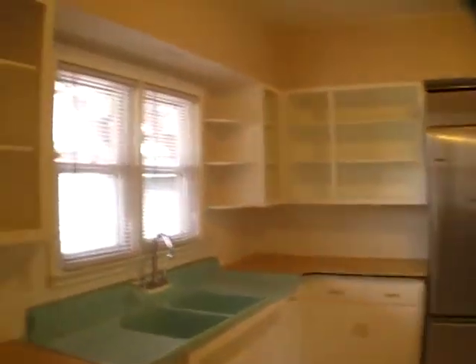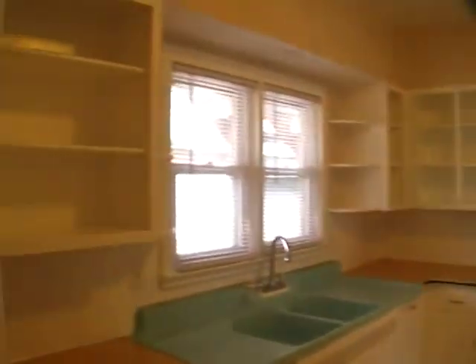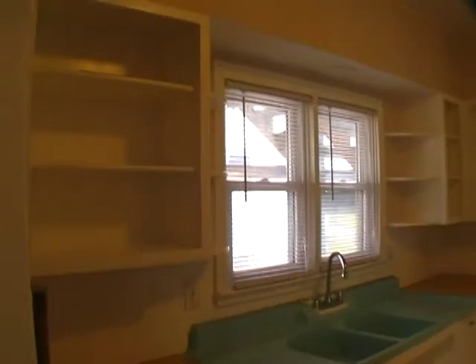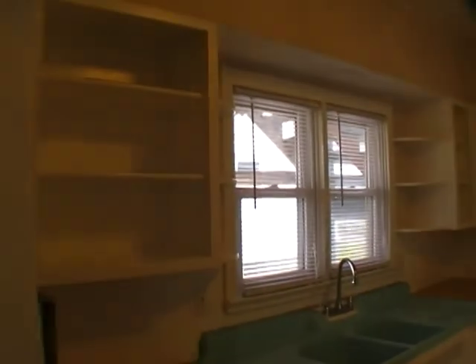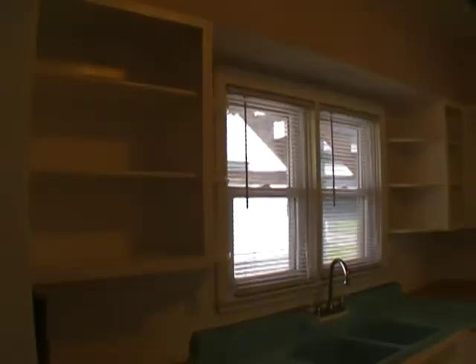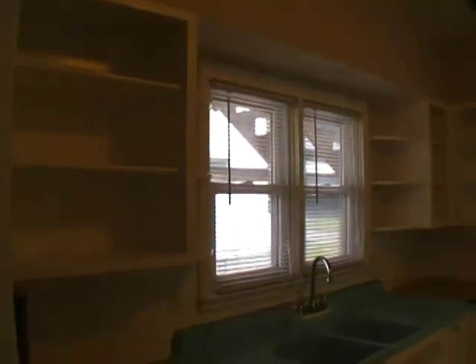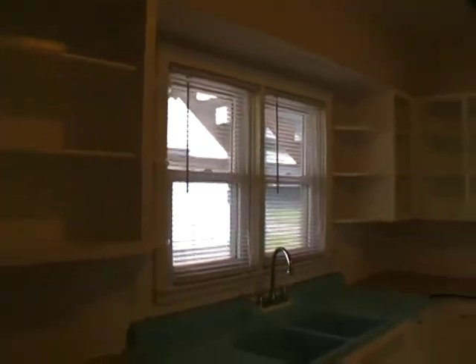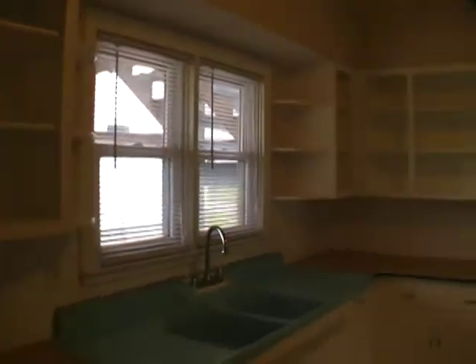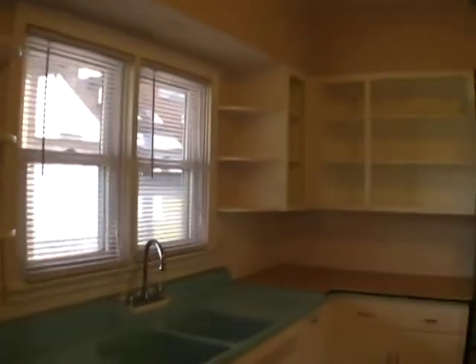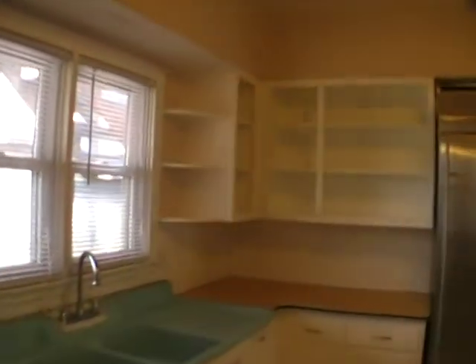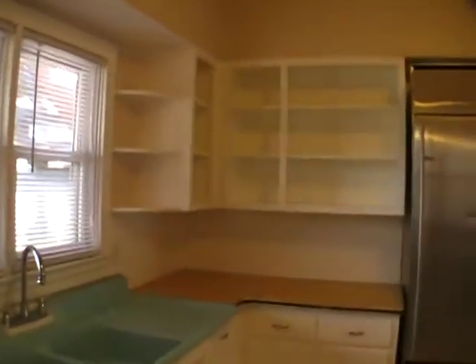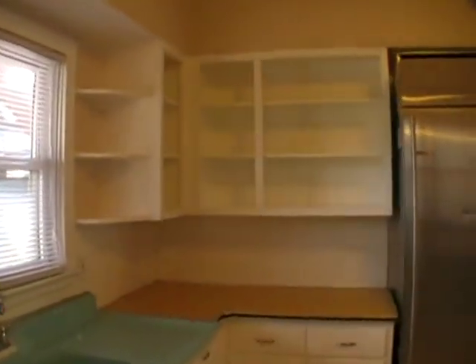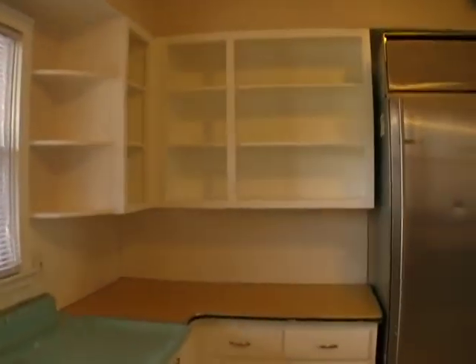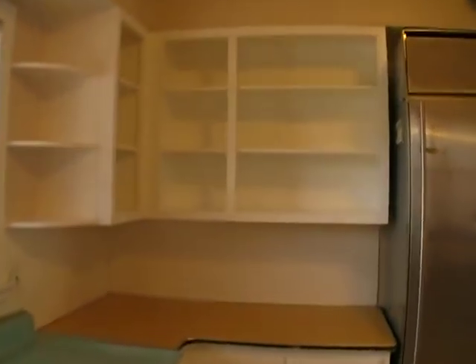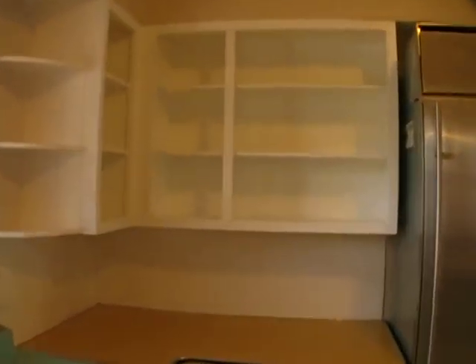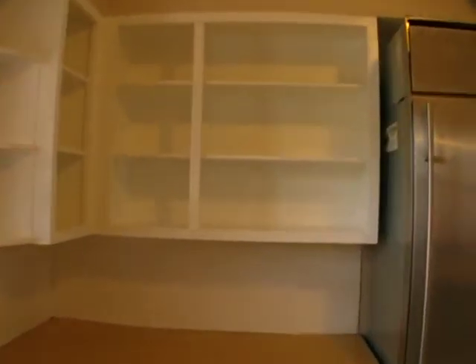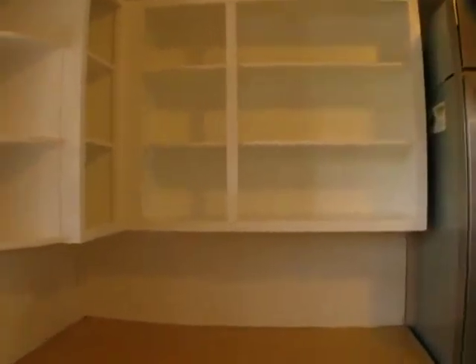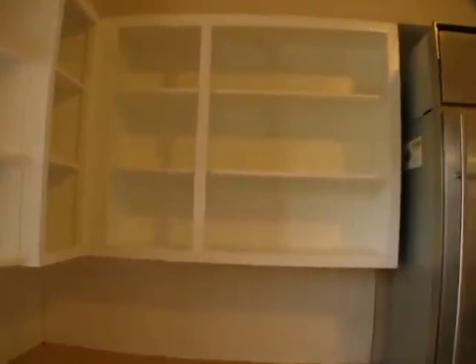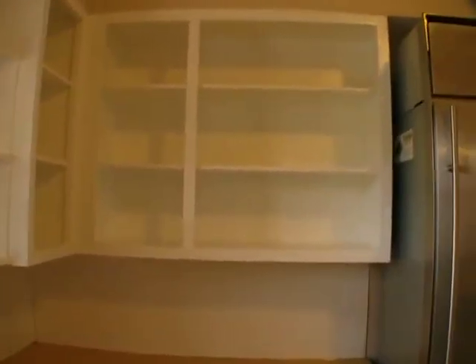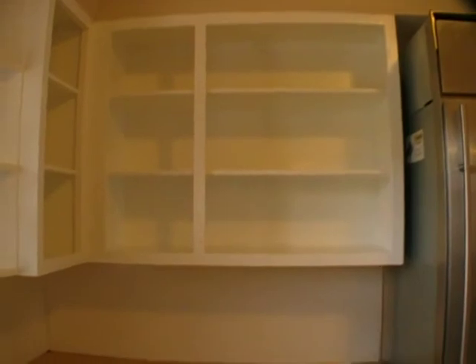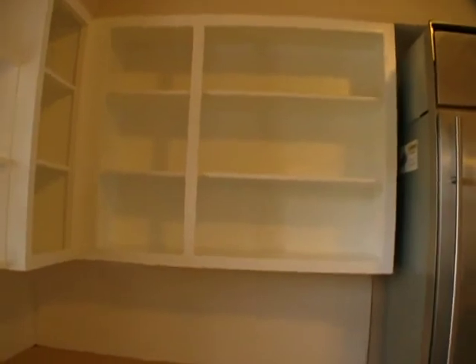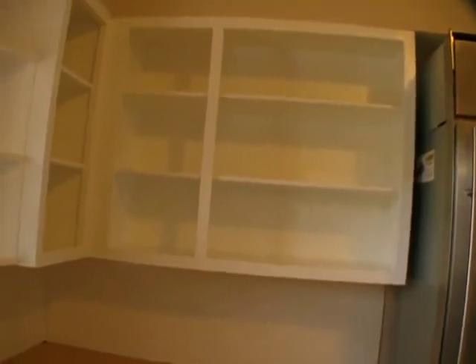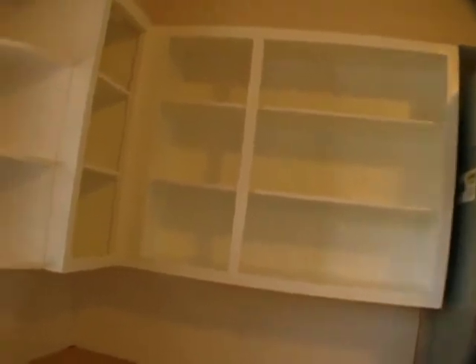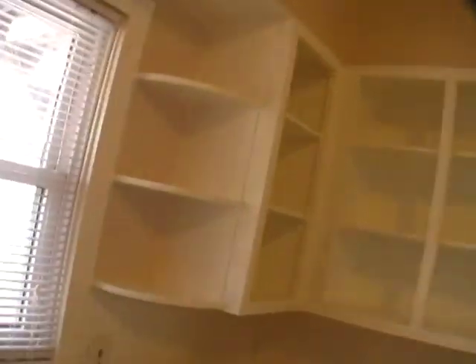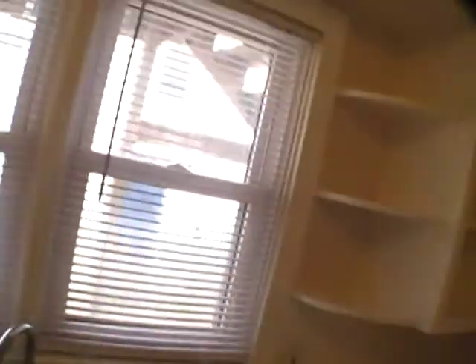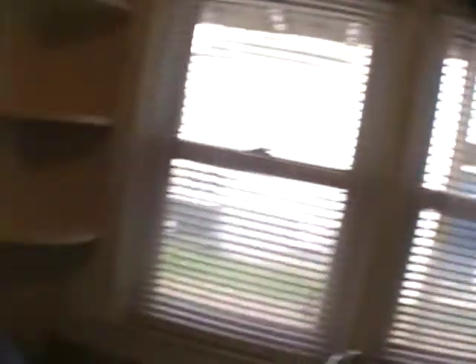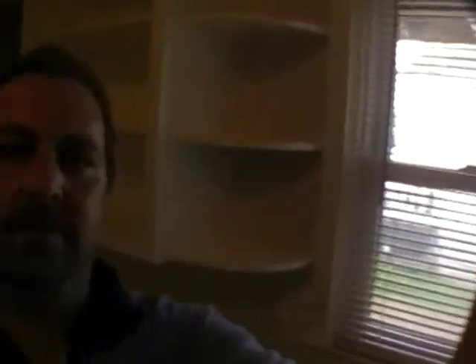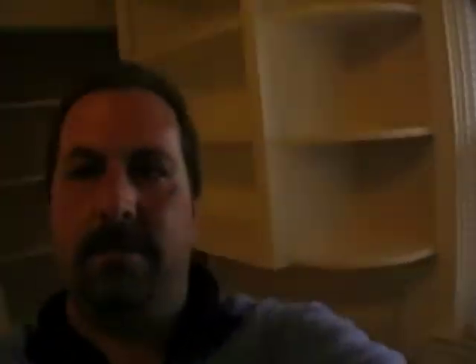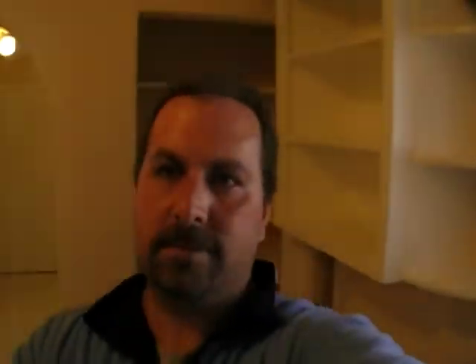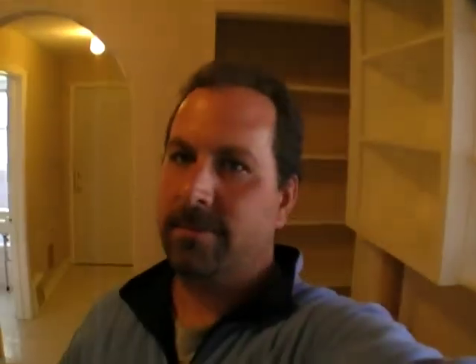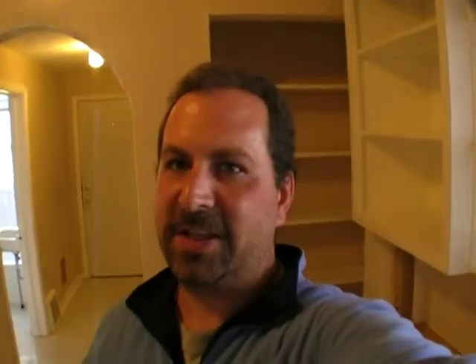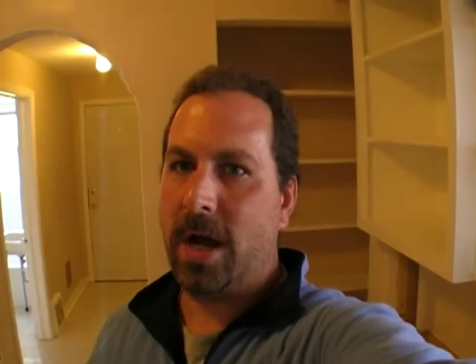And back to the kitchen. Thanks for watching.